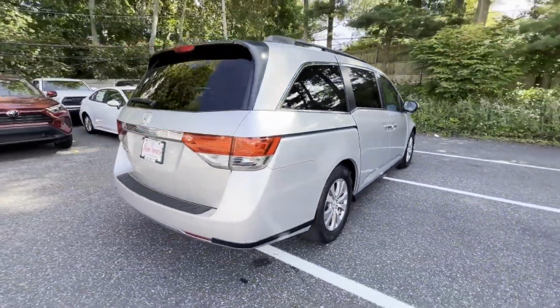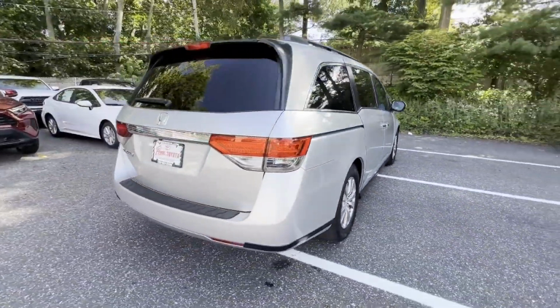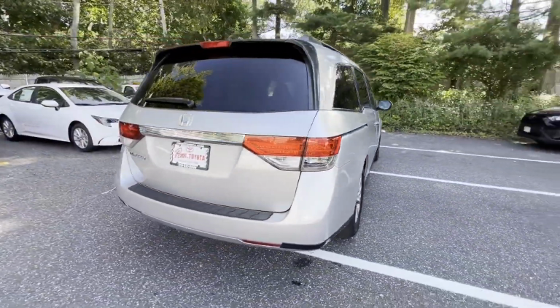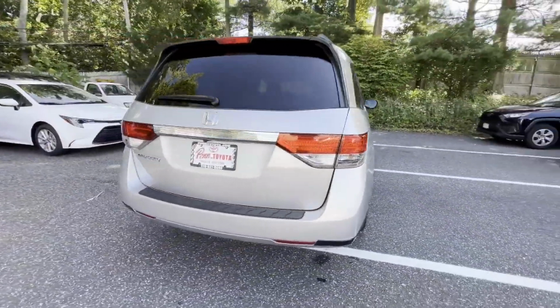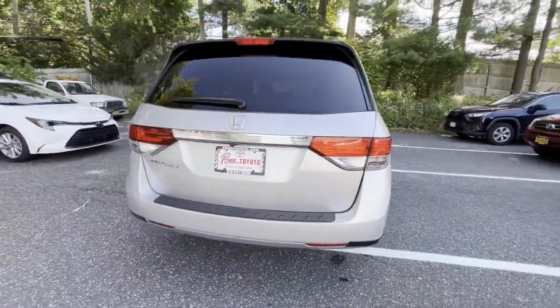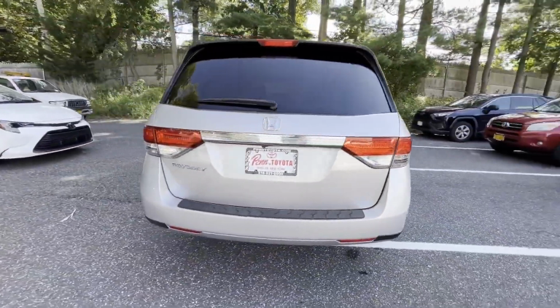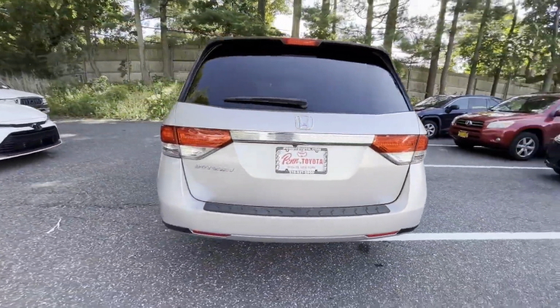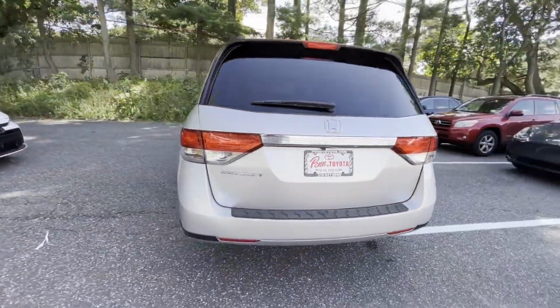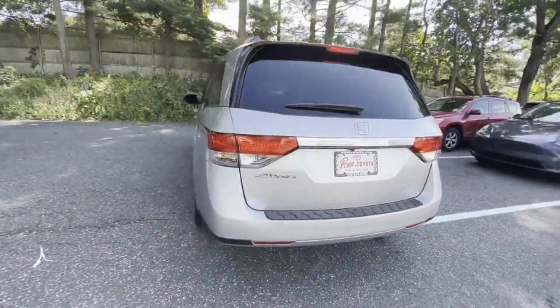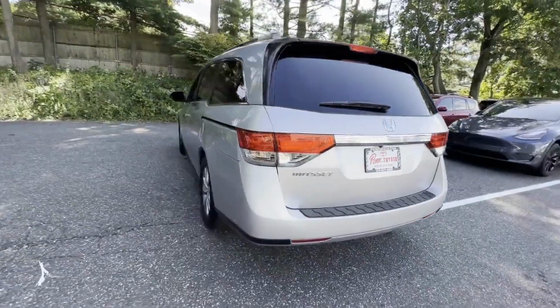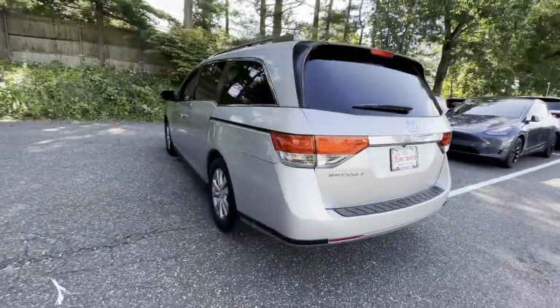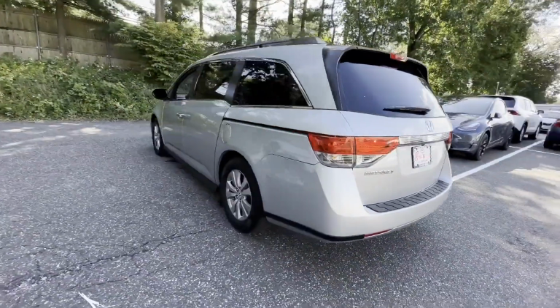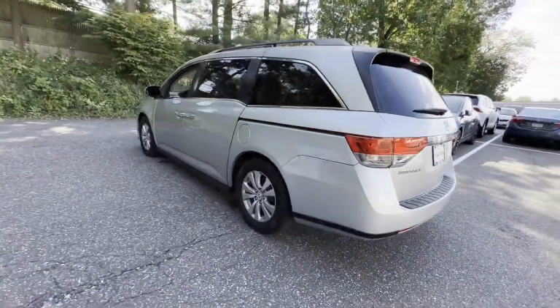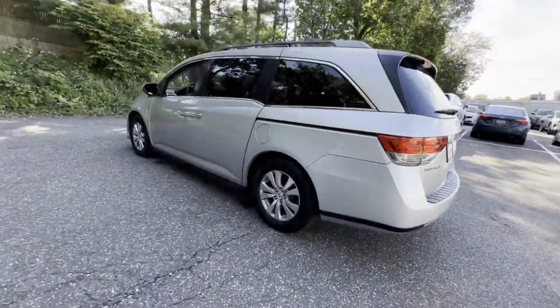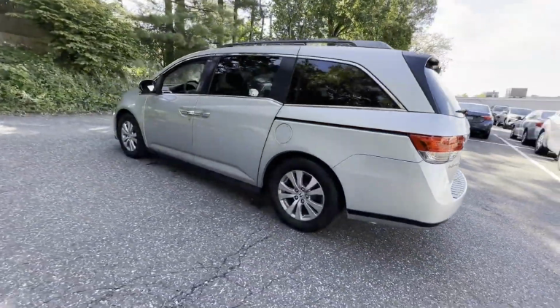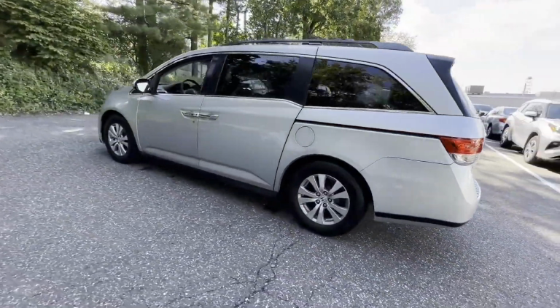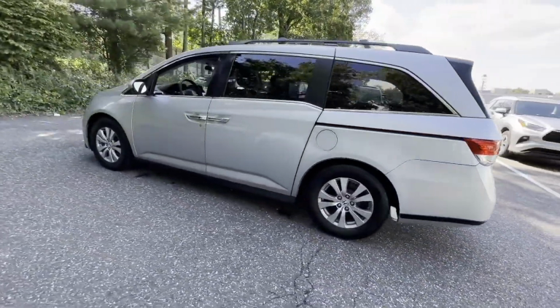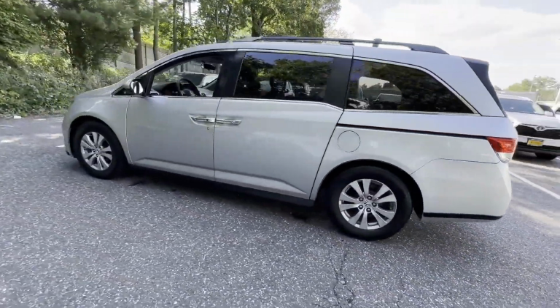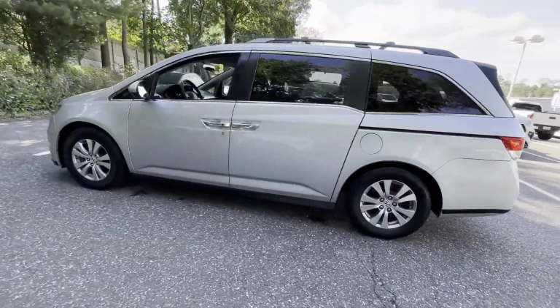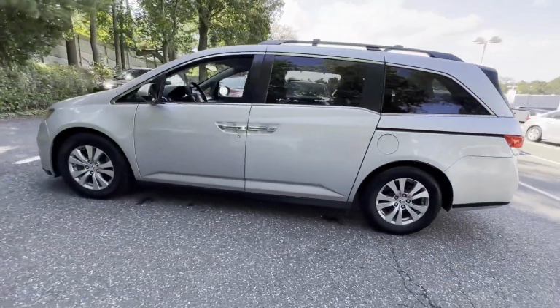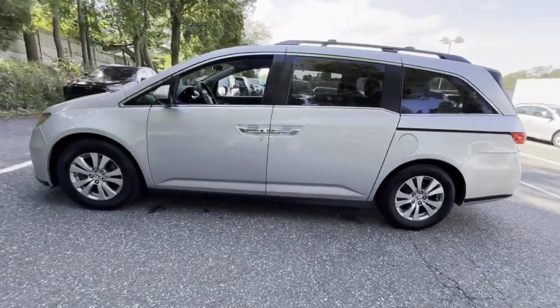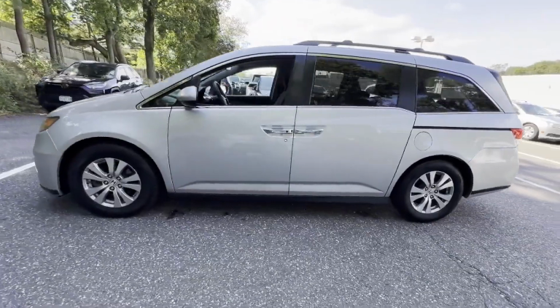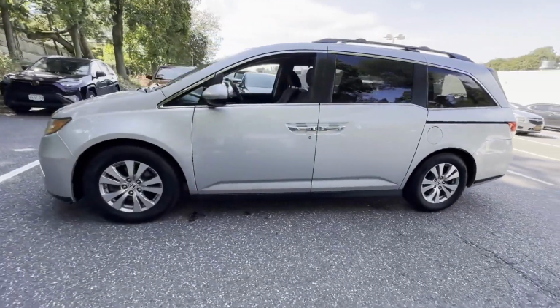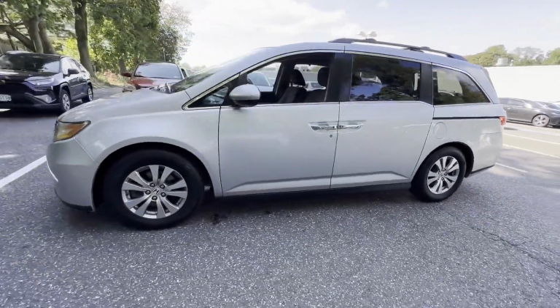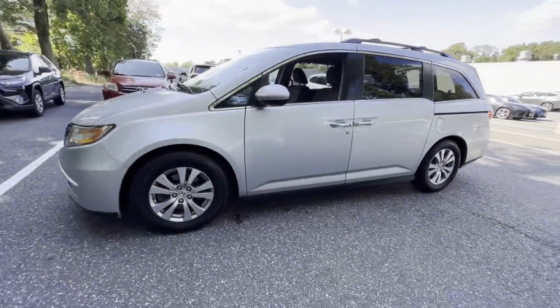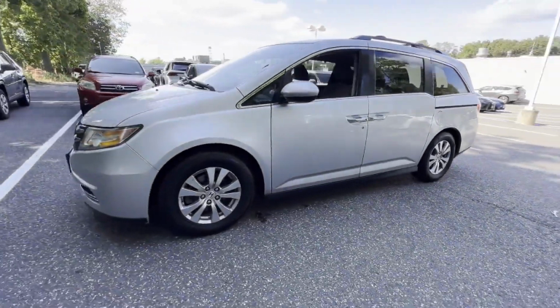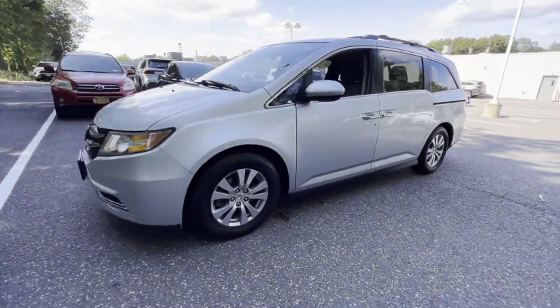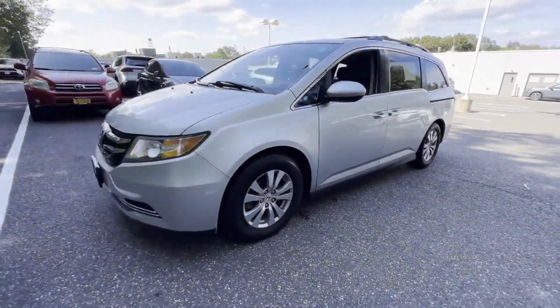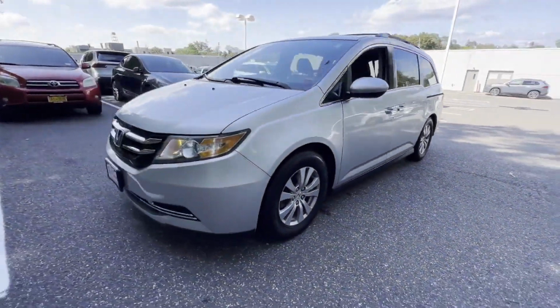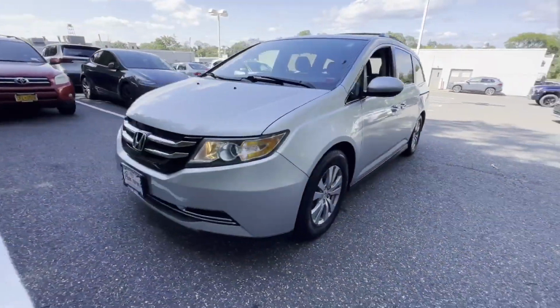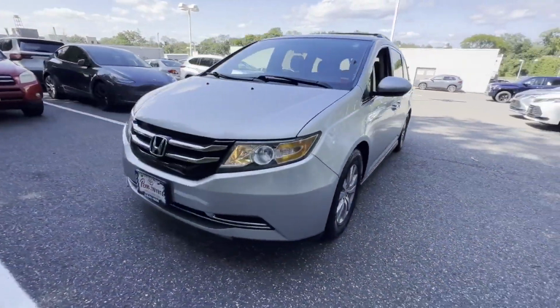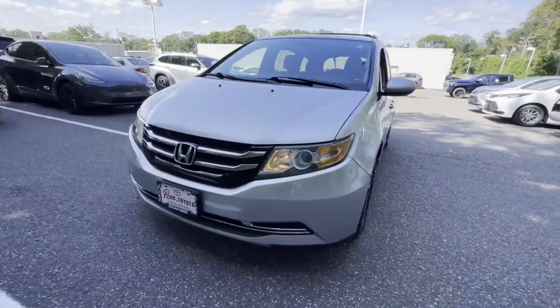Multi-zone air conditioning, third row seating, heated side view mirrors, backup camera, tinted windows, rear air conditioning, power driver seat, power passenger seat, pass-through rear seat.